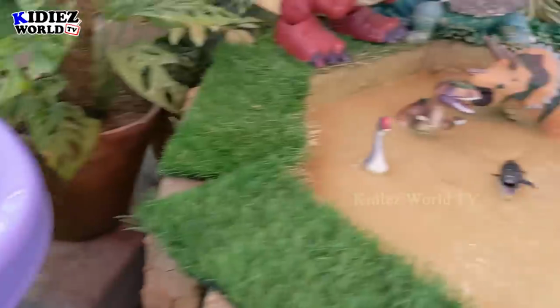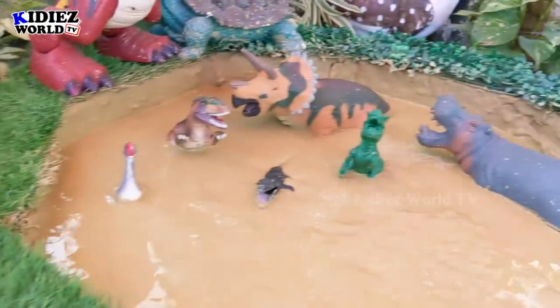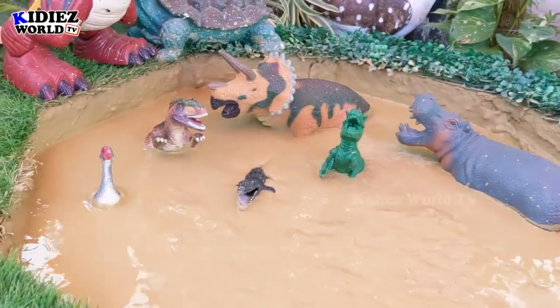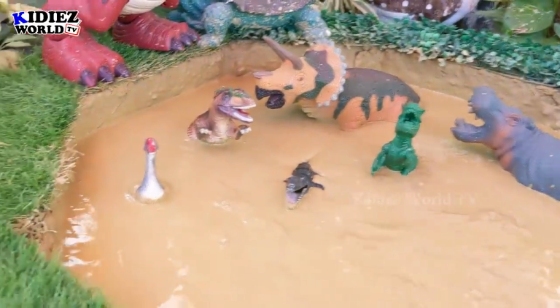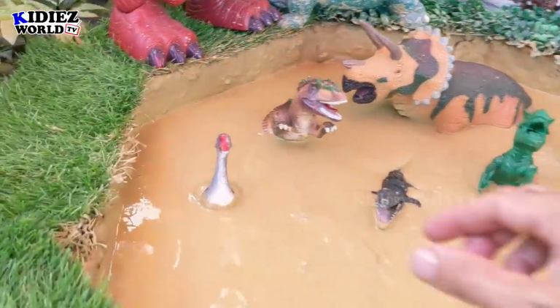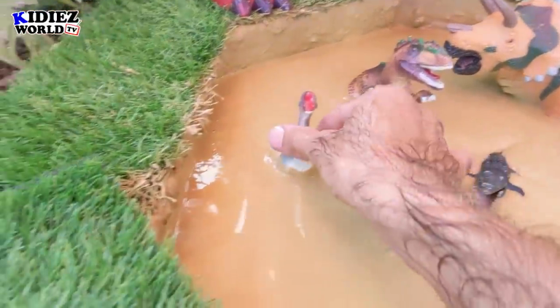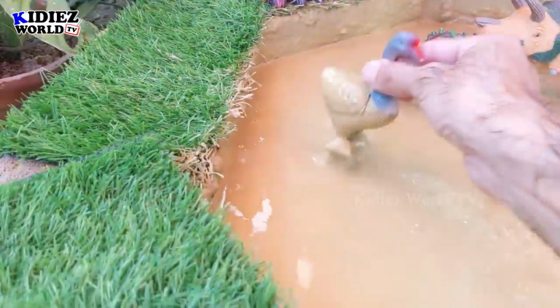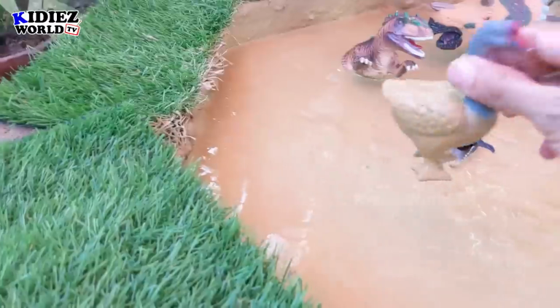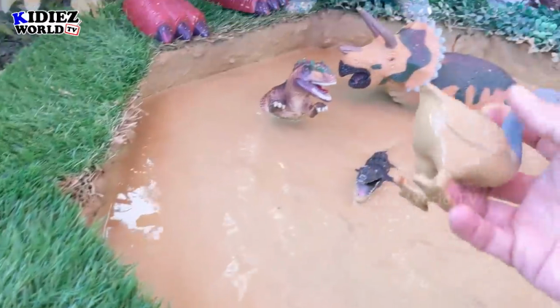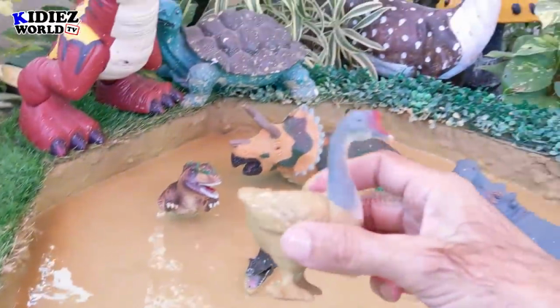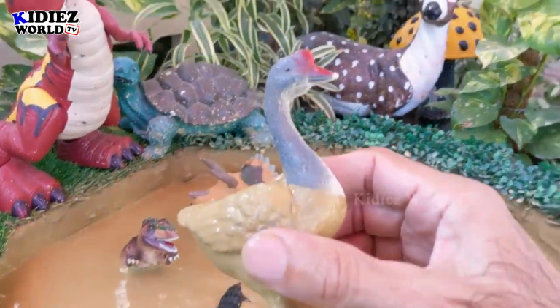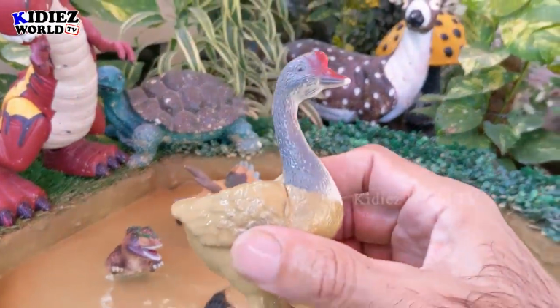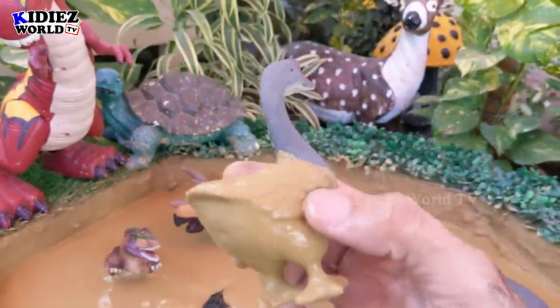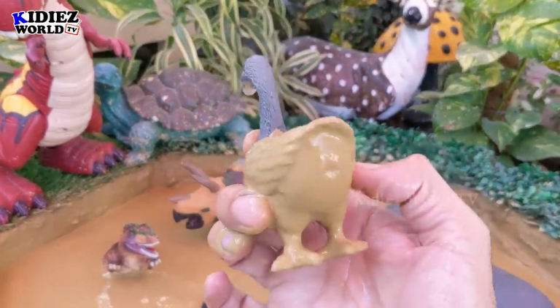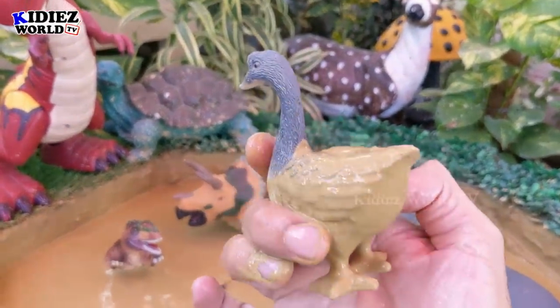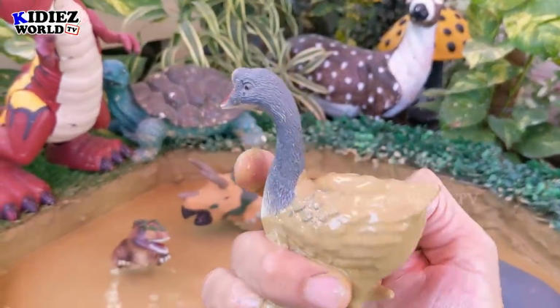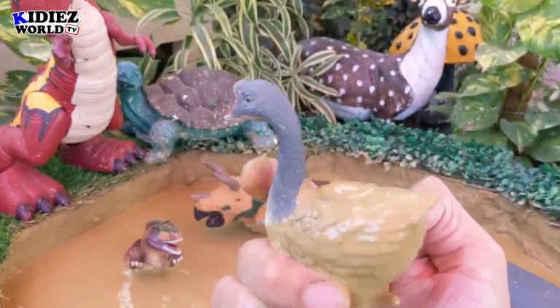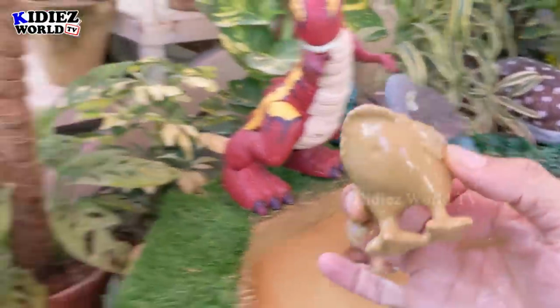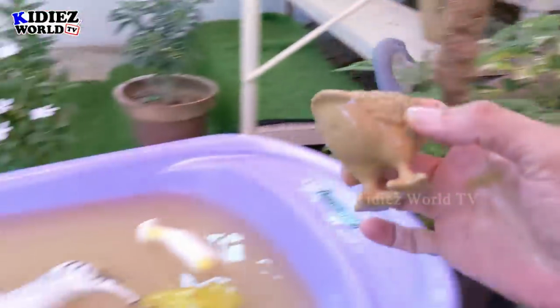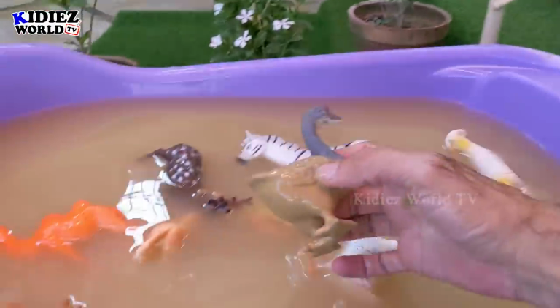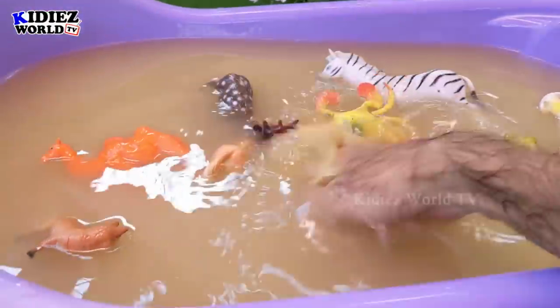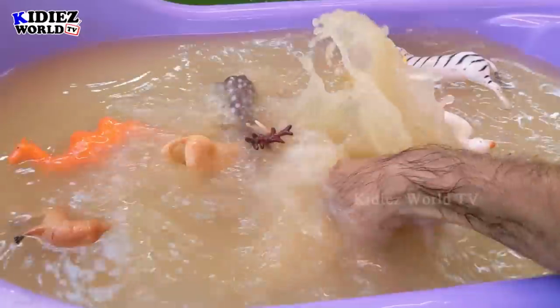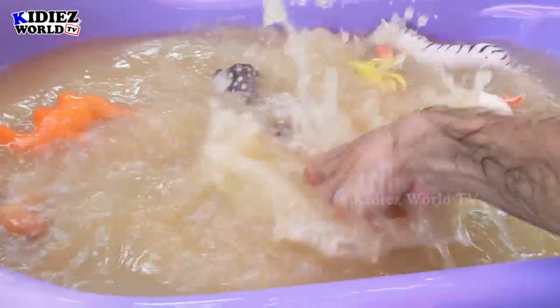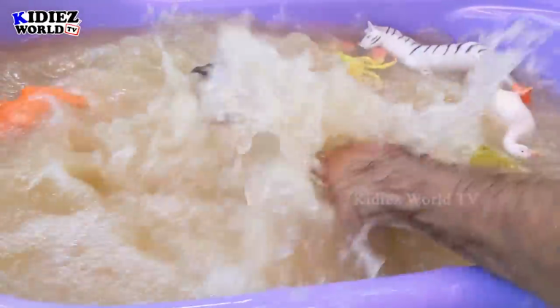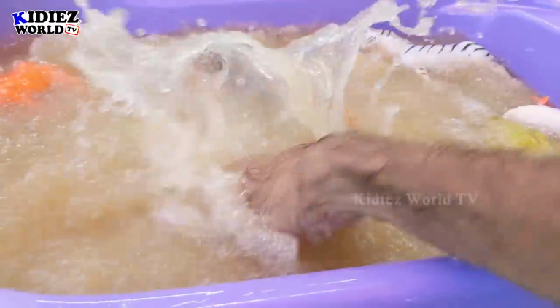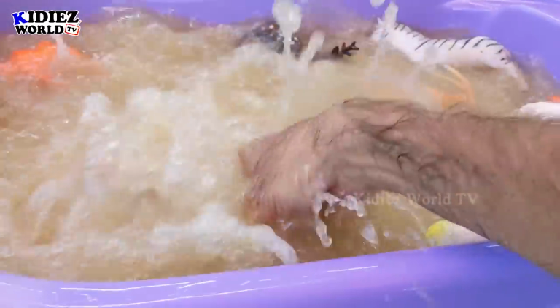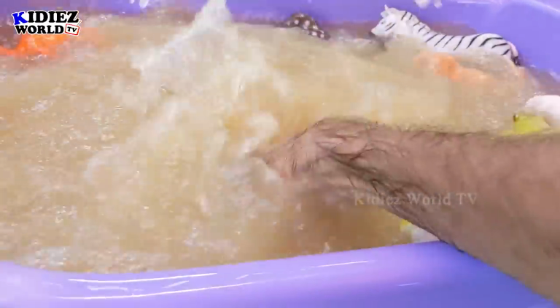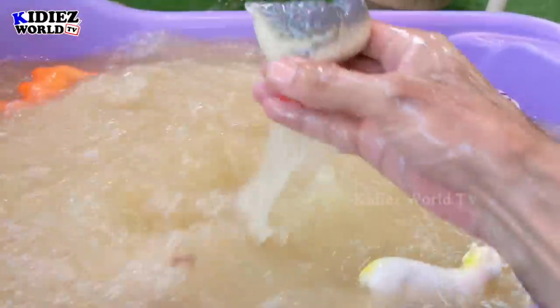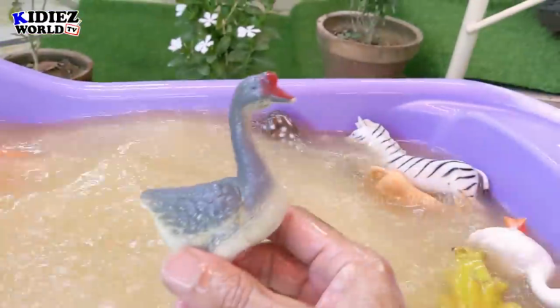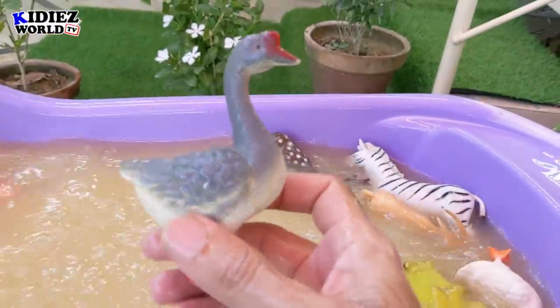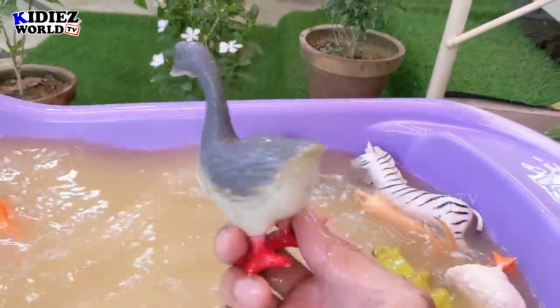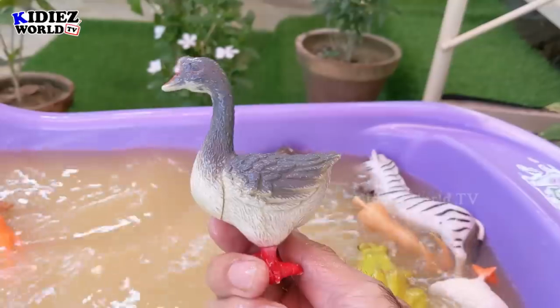The next one we have is goose. Goose is a very cute animal and comes in the farm animal category. Here we go — goose!